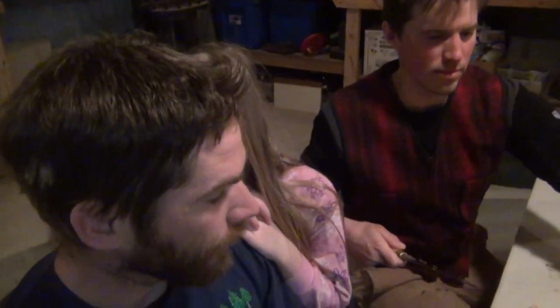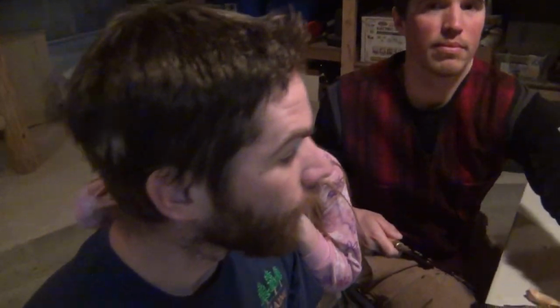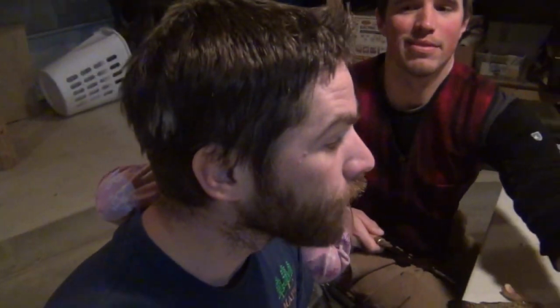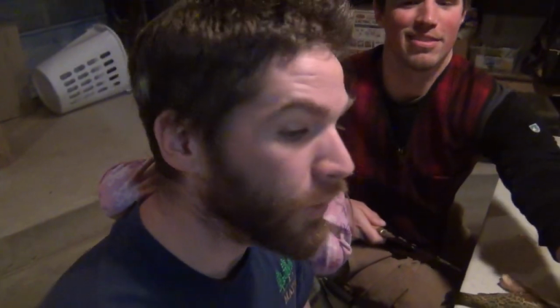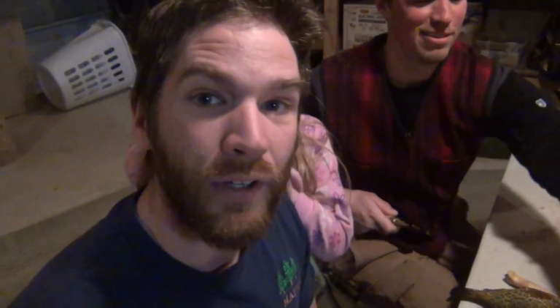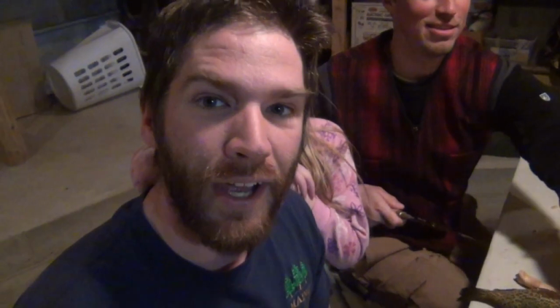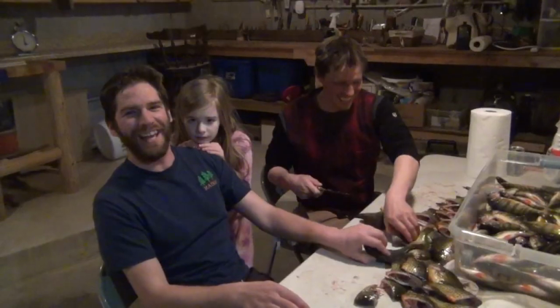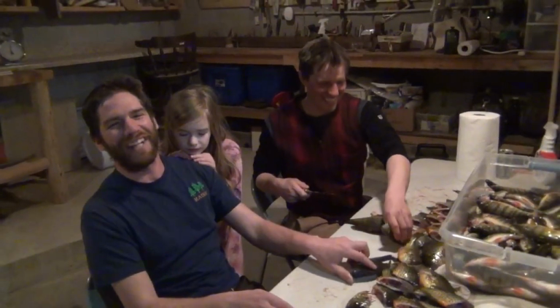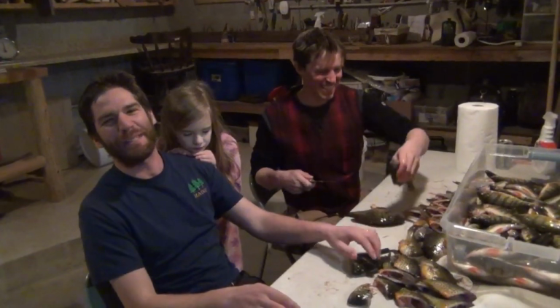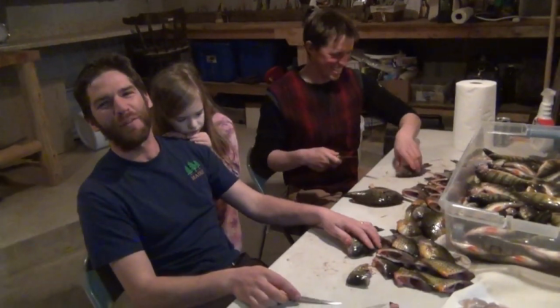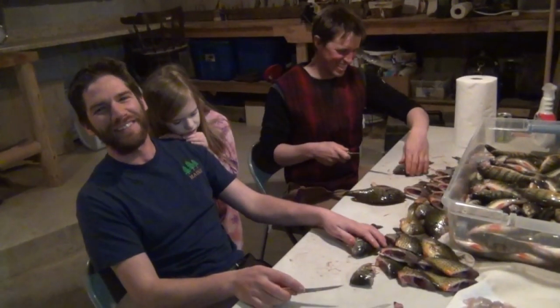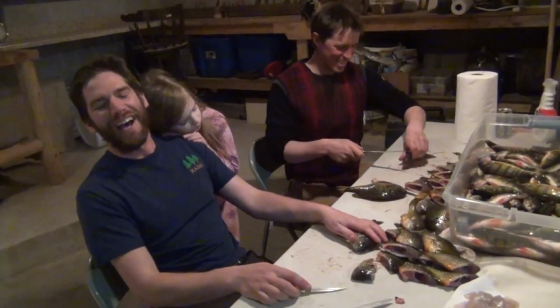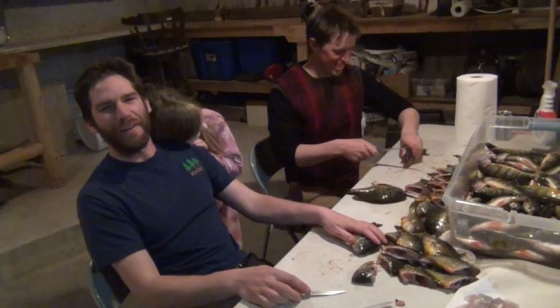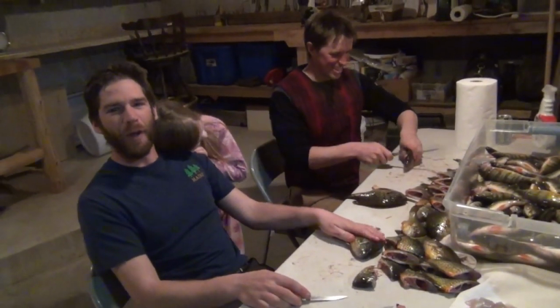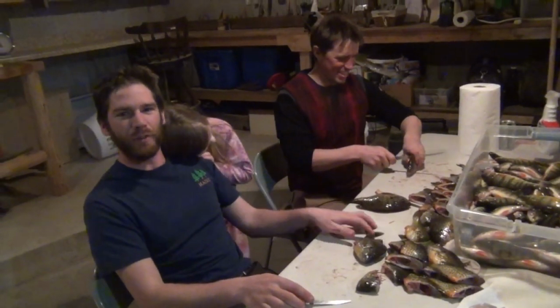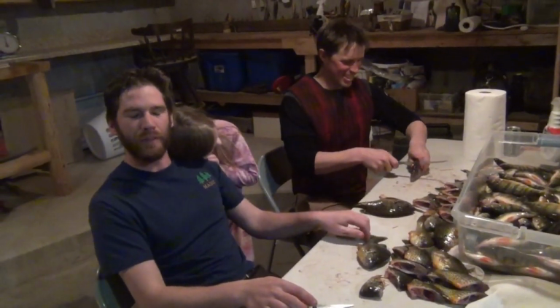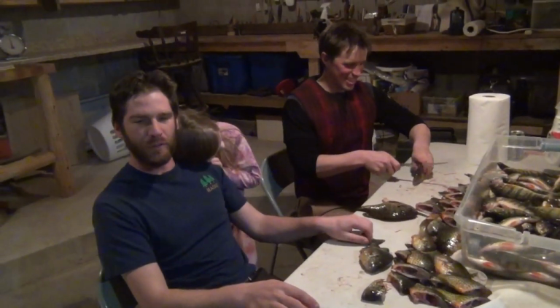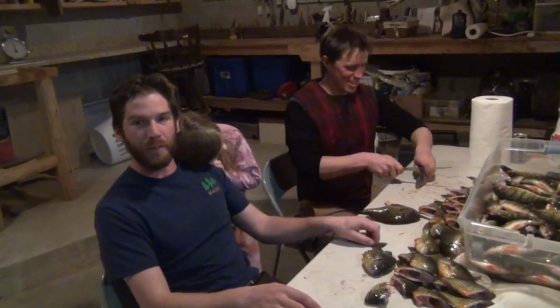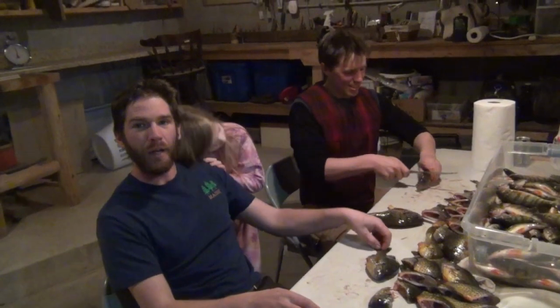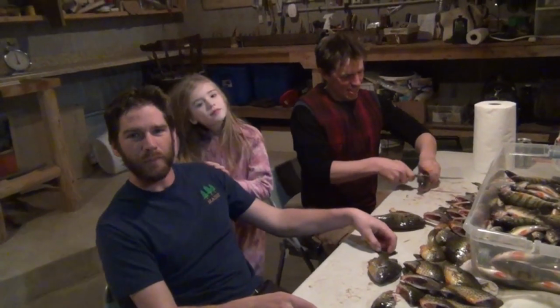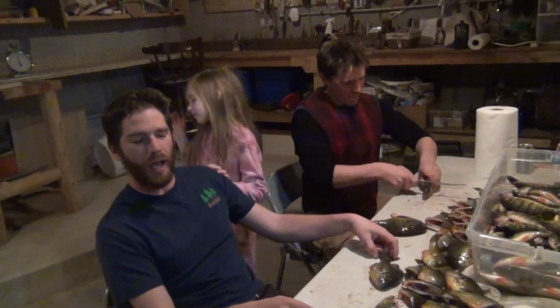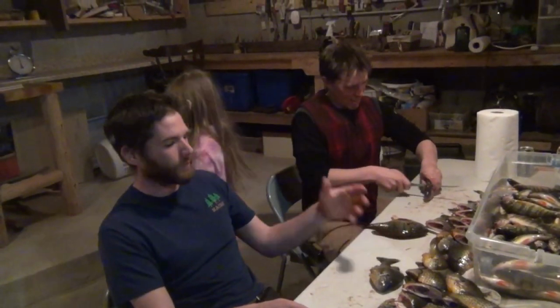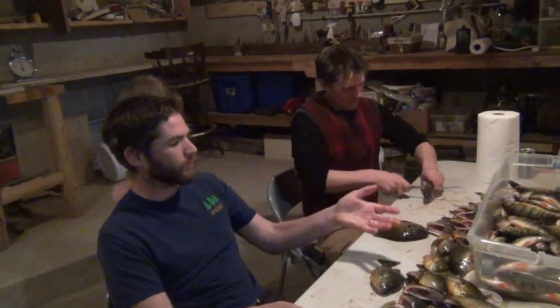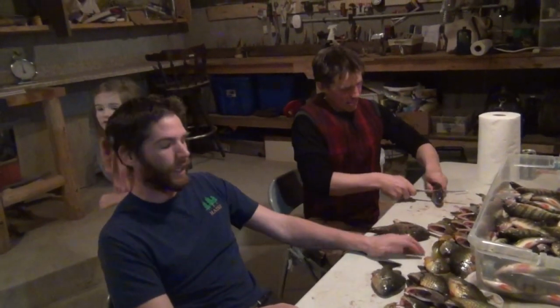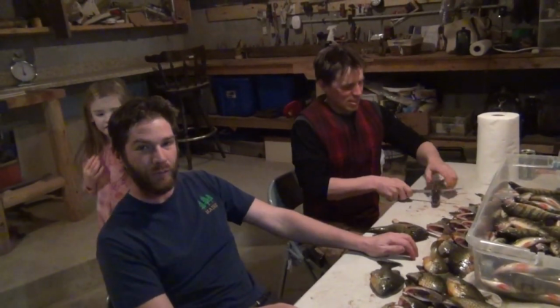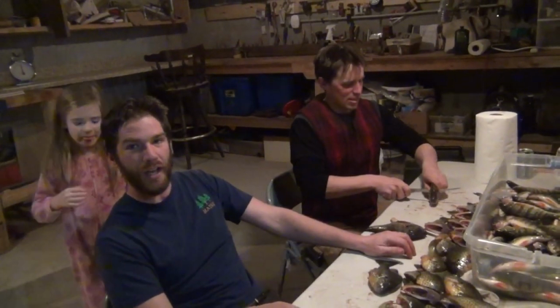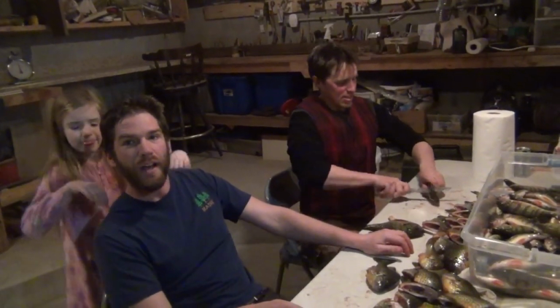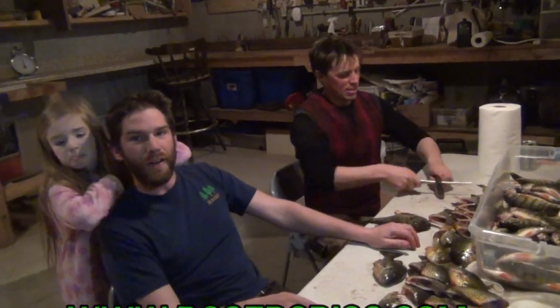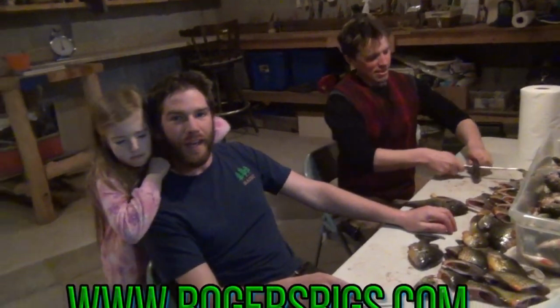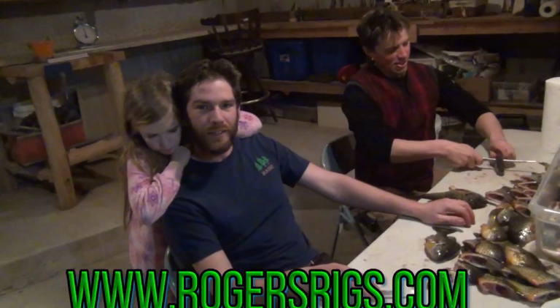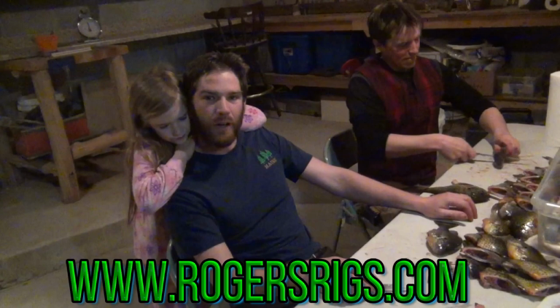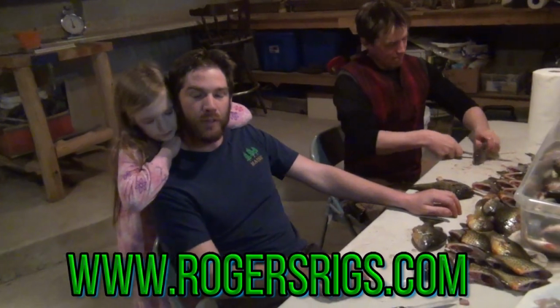And we have some to do here today. If you'd like to see more videos, Roger's Rigs, please subscribe. Check out my website — I have some lures that we catch these fish on. That is a great place to go. Roger's Rigs will show you the techniques and tricks we use to catch buckets of fish.